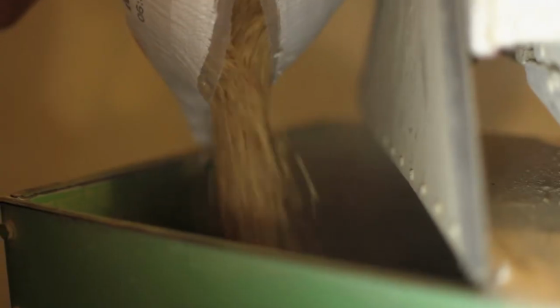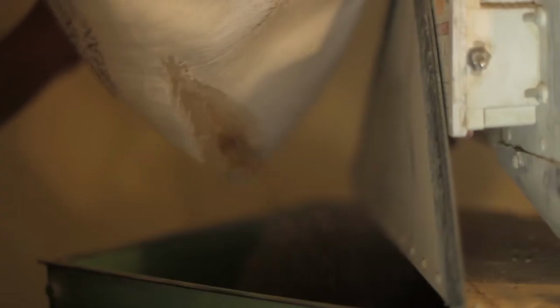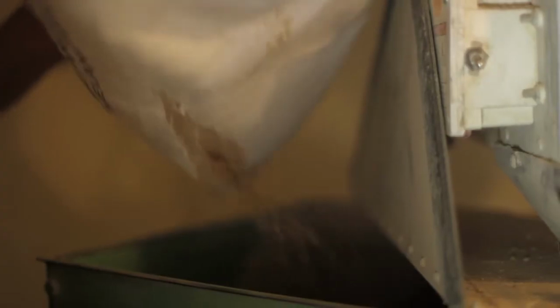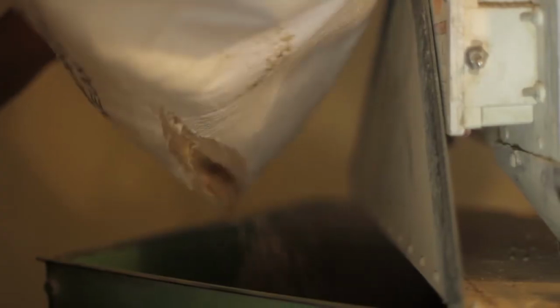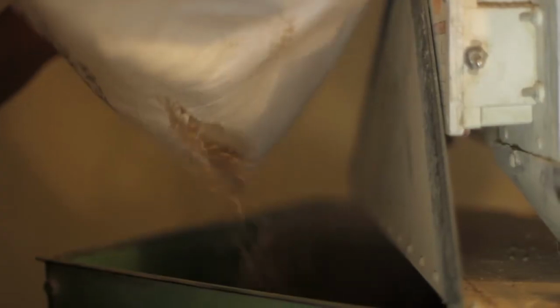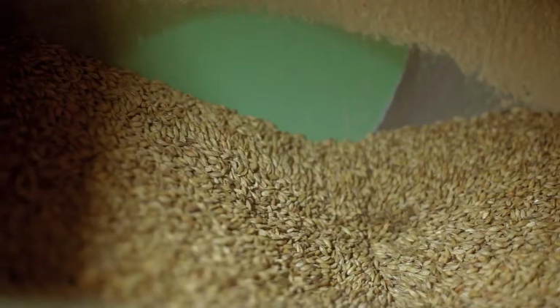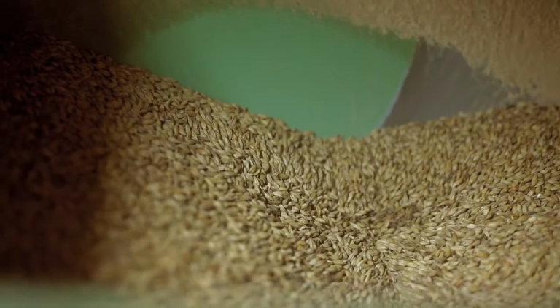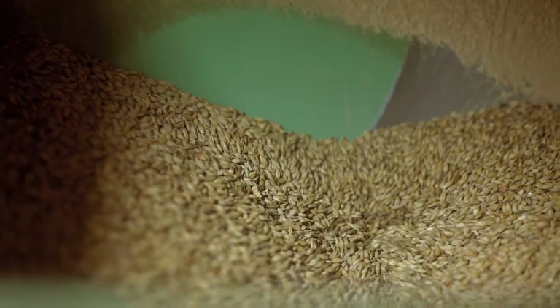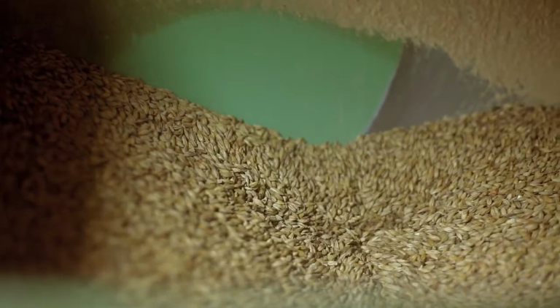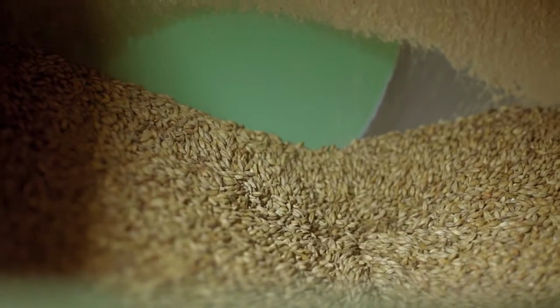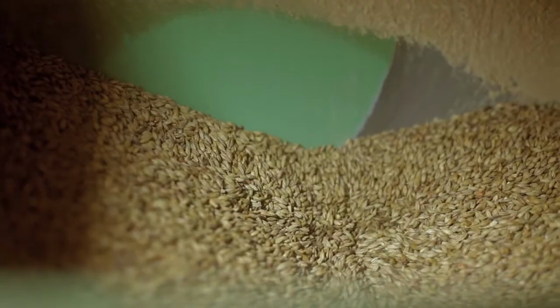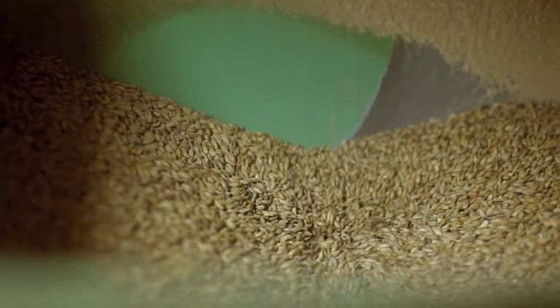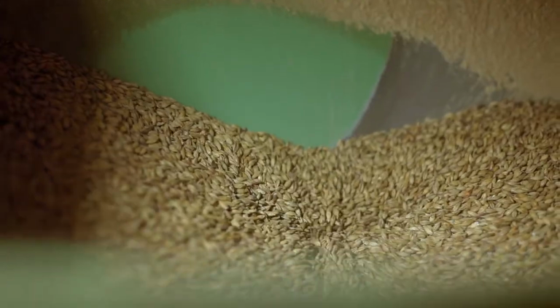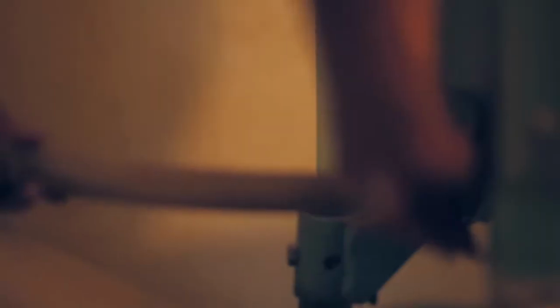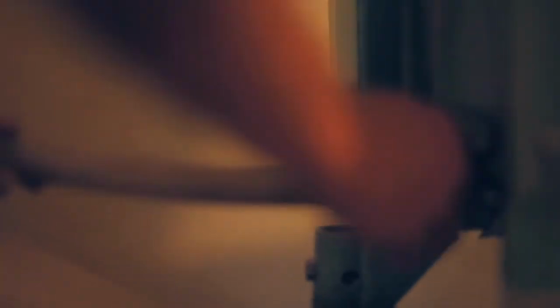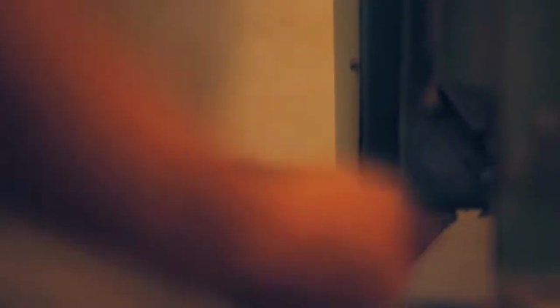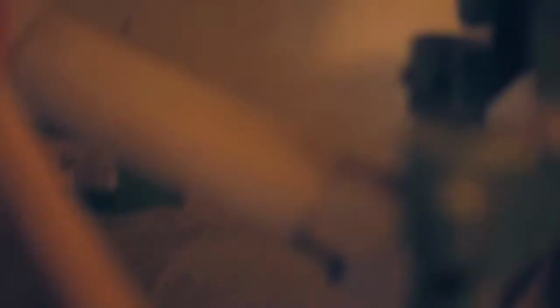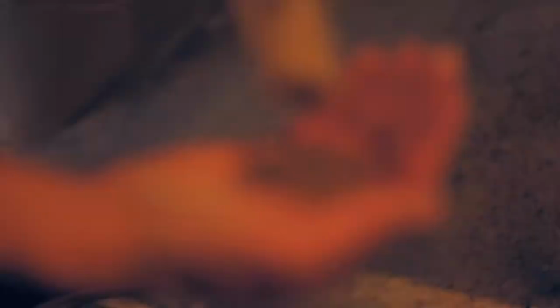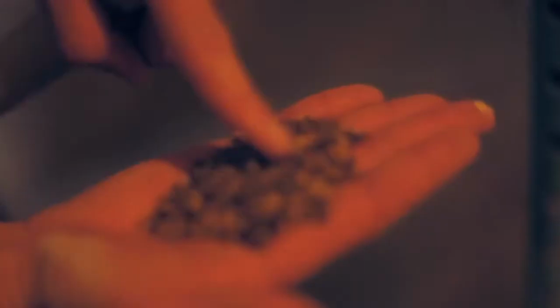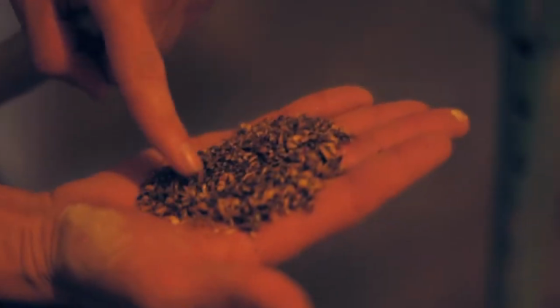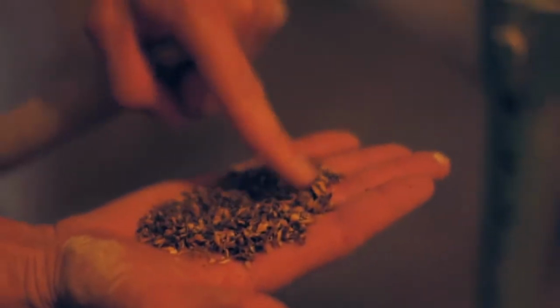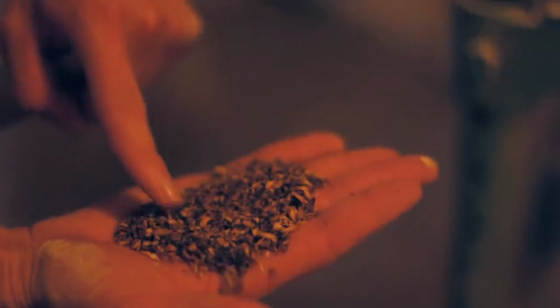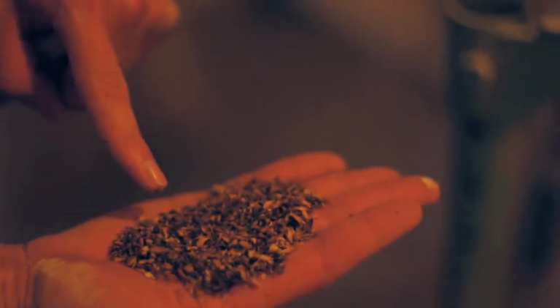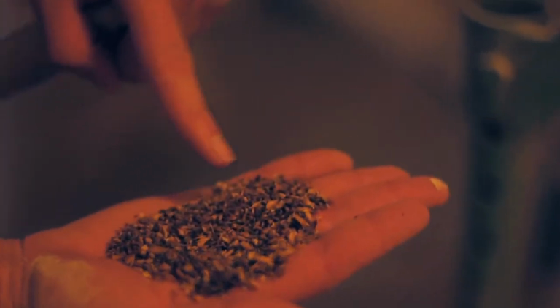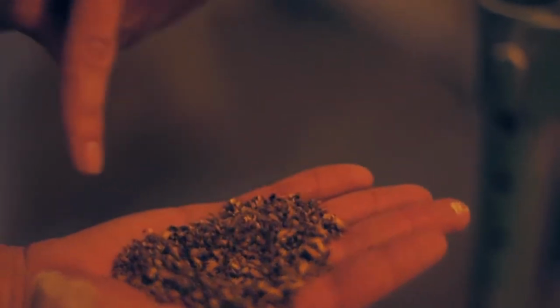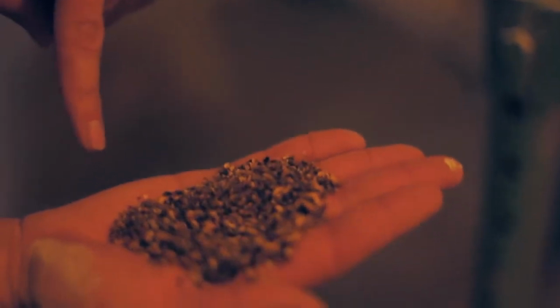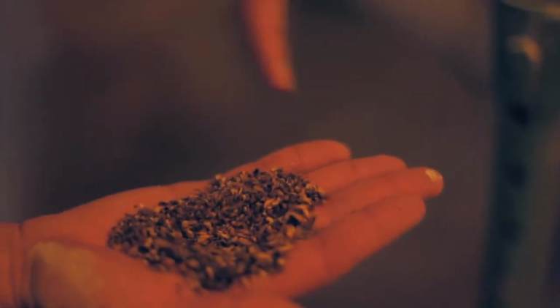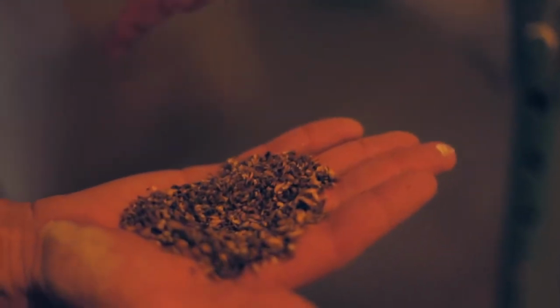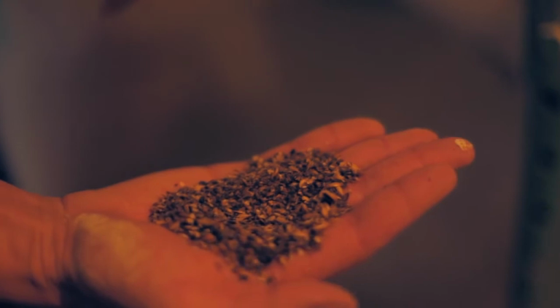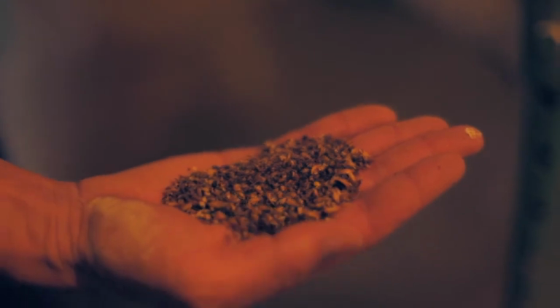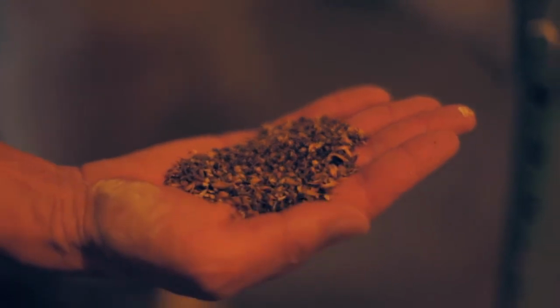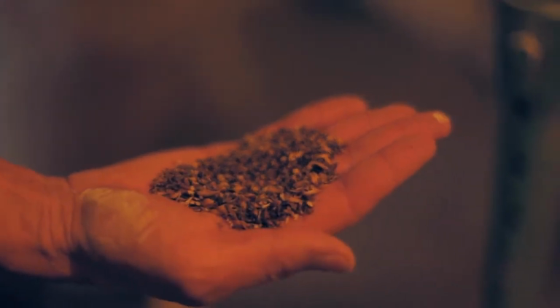This is what it looks like going in the mill. Now we're going to check our sample, make sure the full kernels are crushed — and that's exactly what we need.